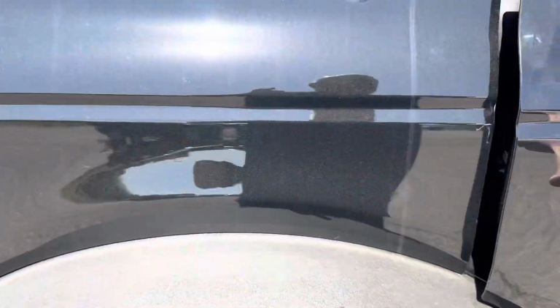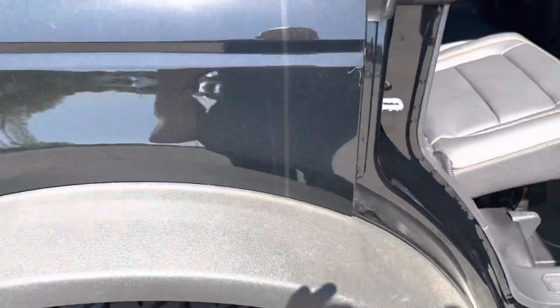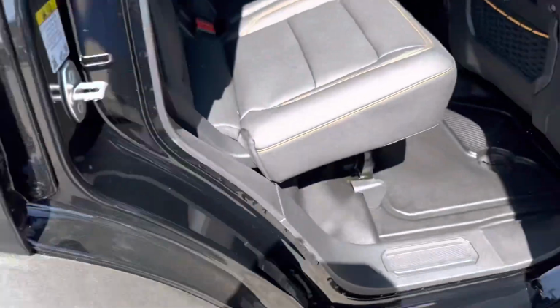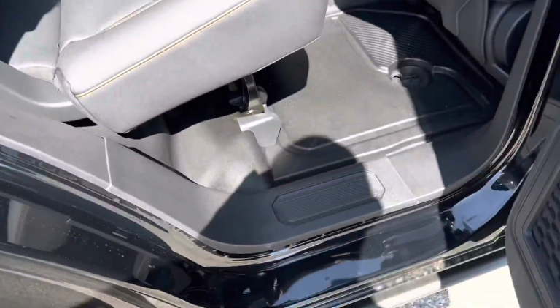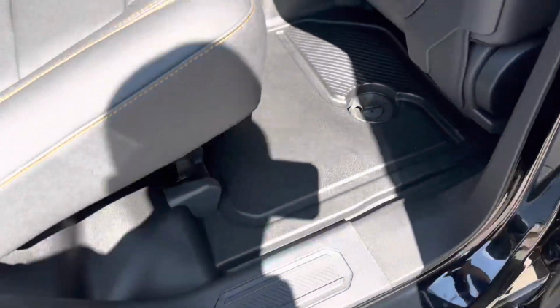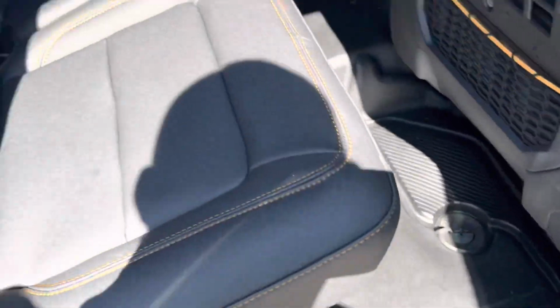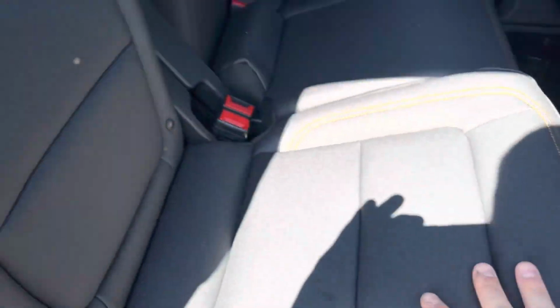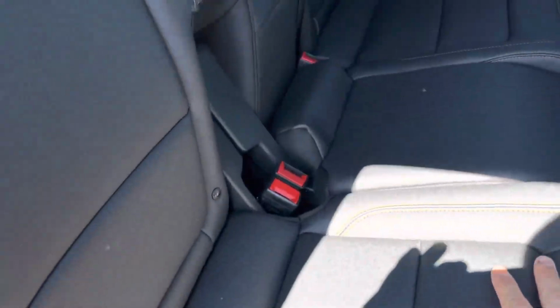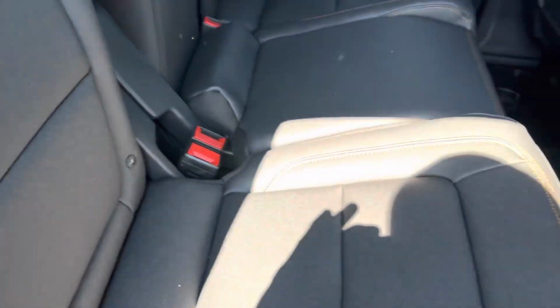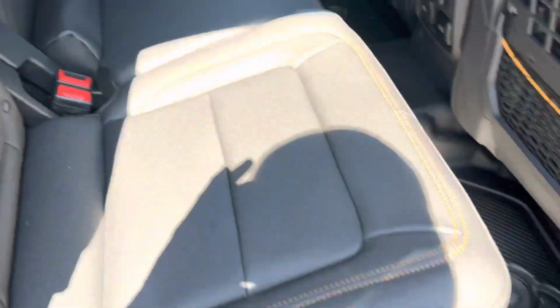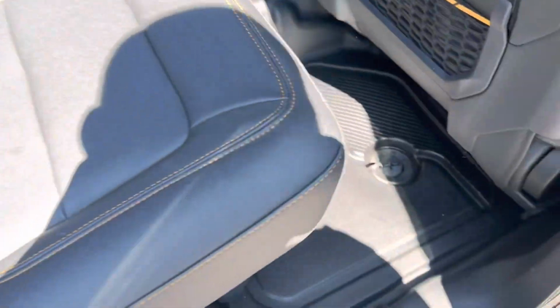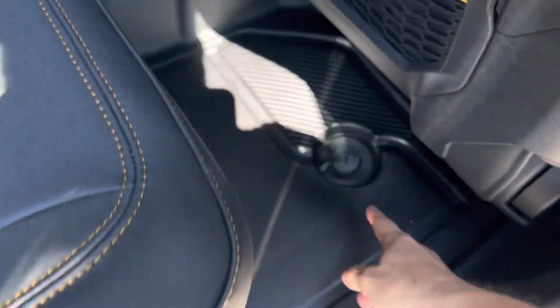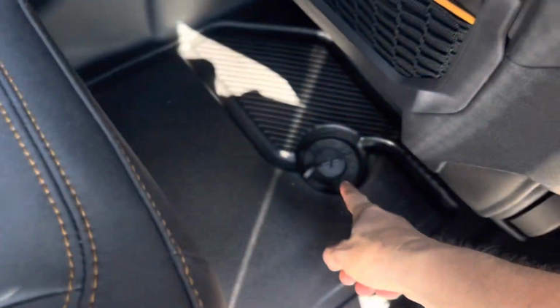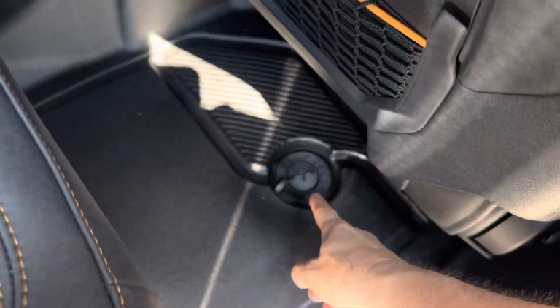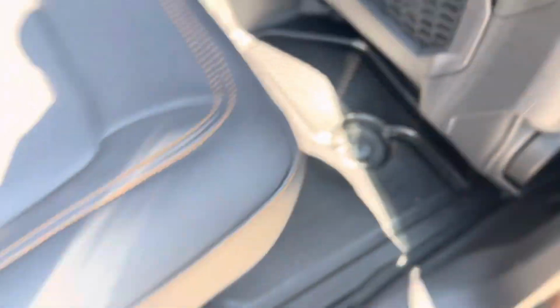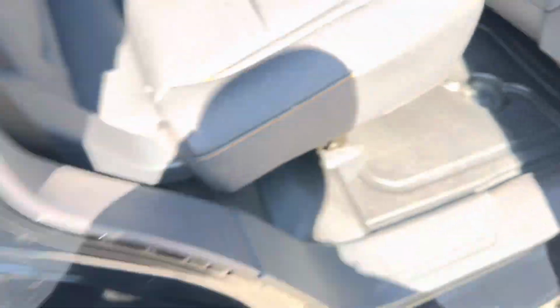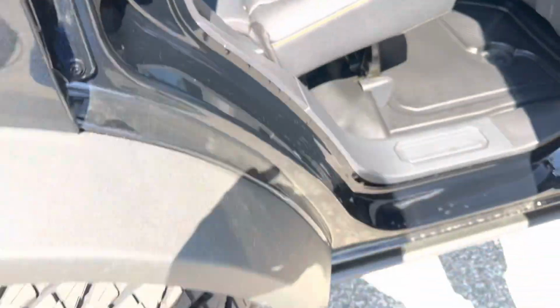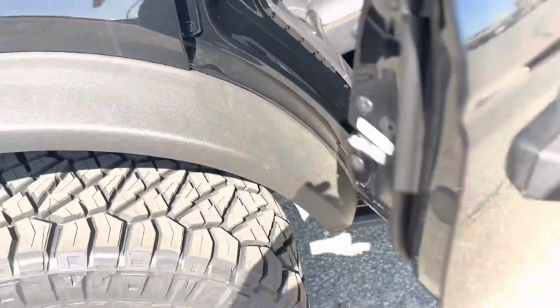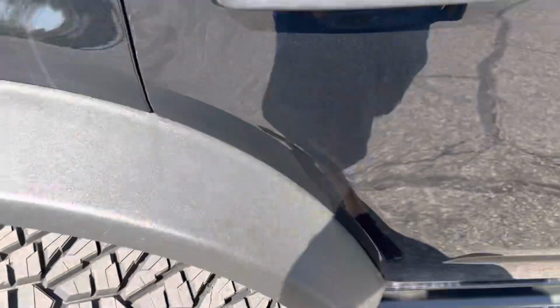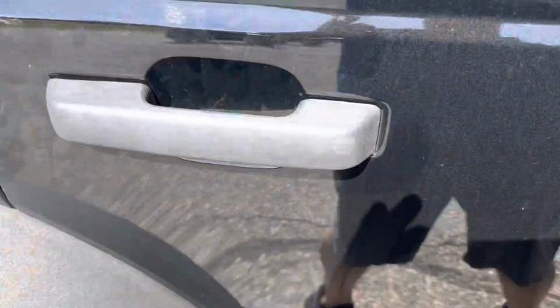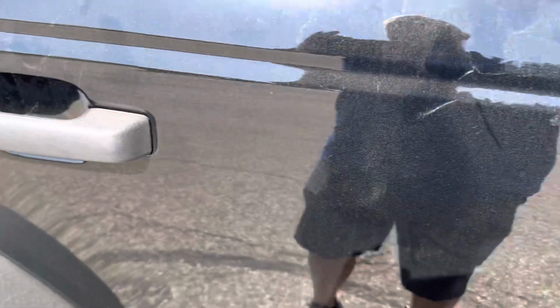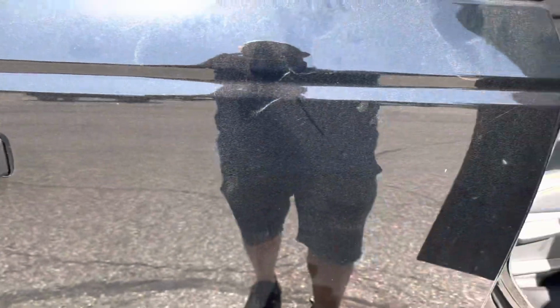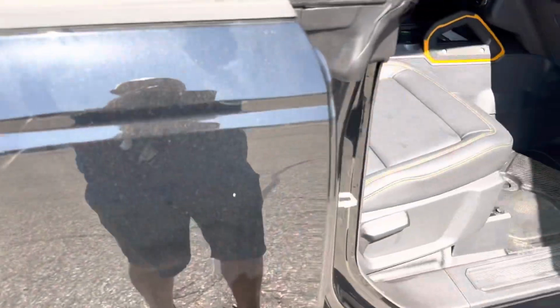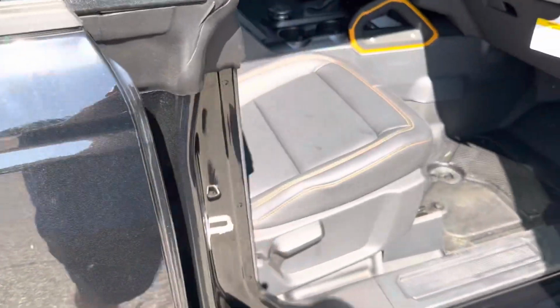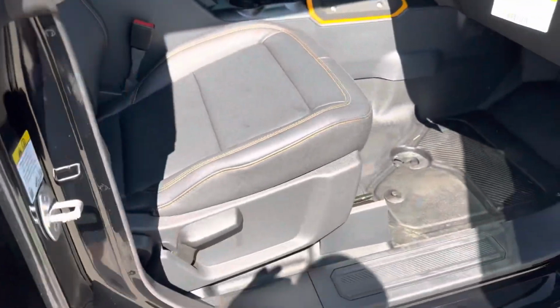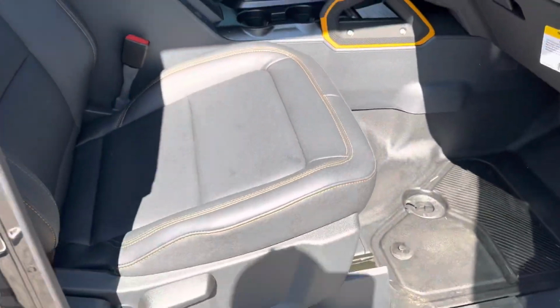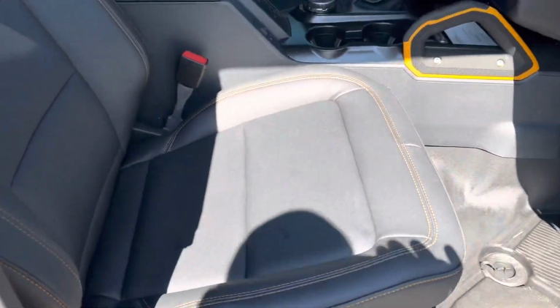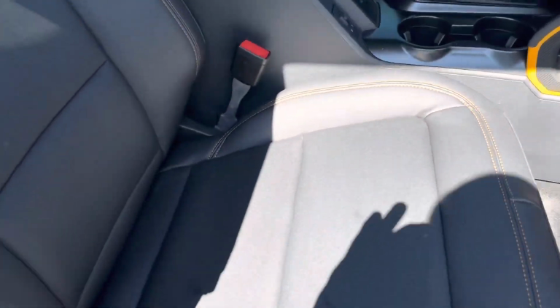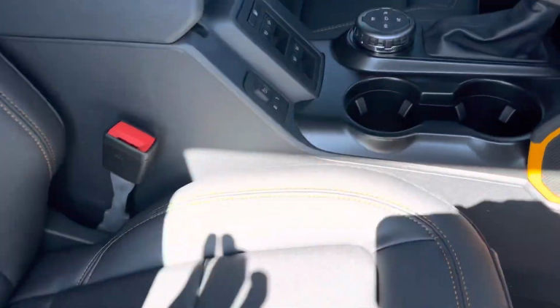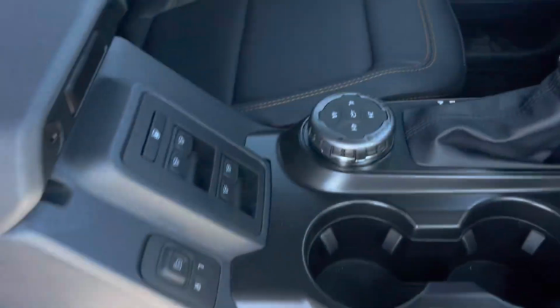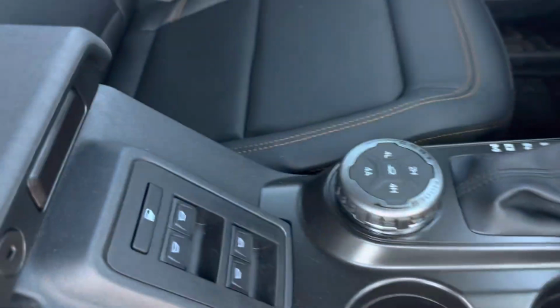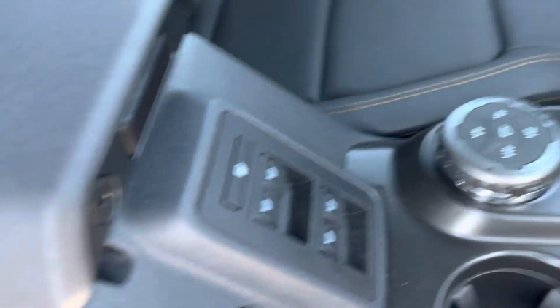It does have the vinyl interior, vinyl floors for easy cleanup doing the off-road. We've got the drain plugs here. It does have all the GOAT modes.